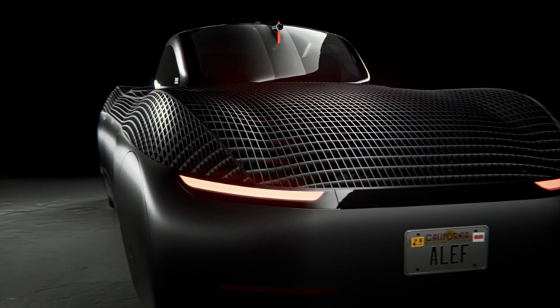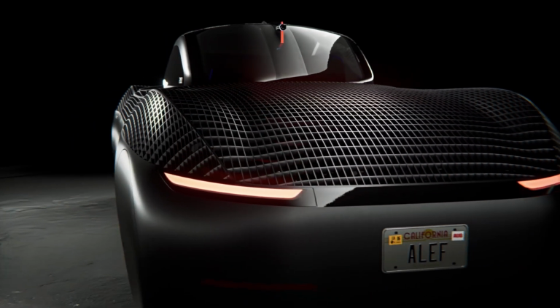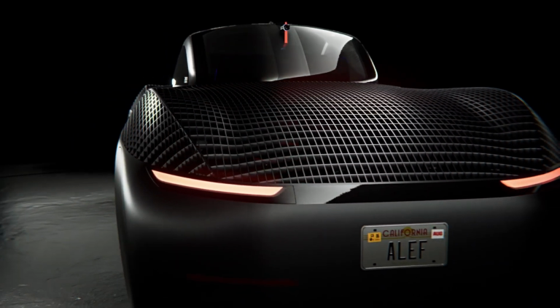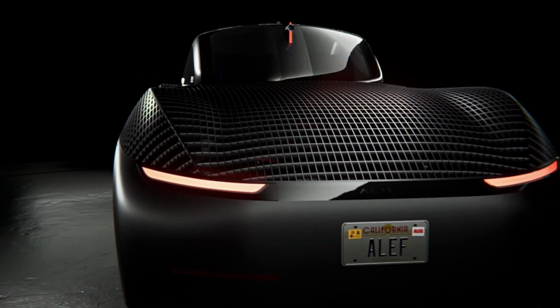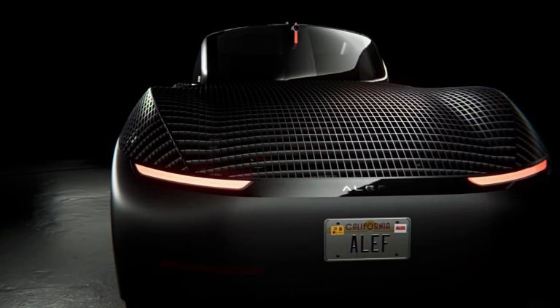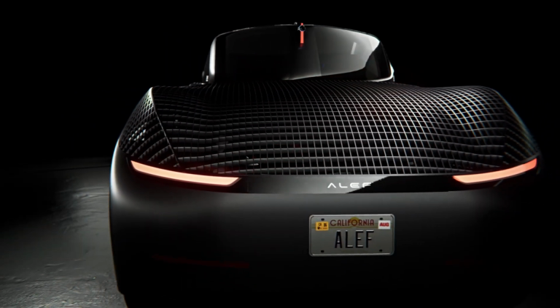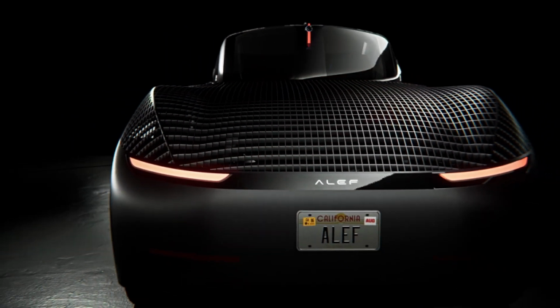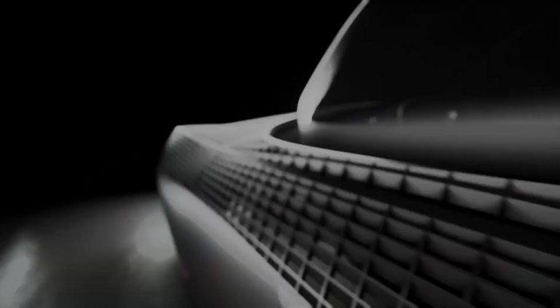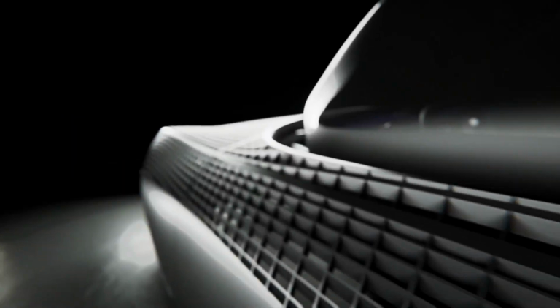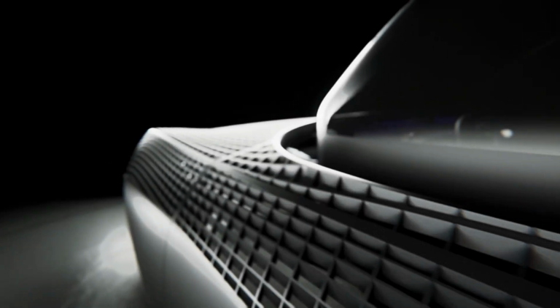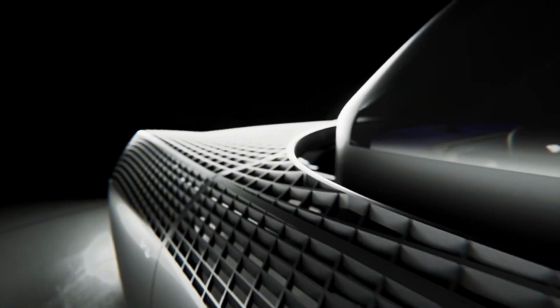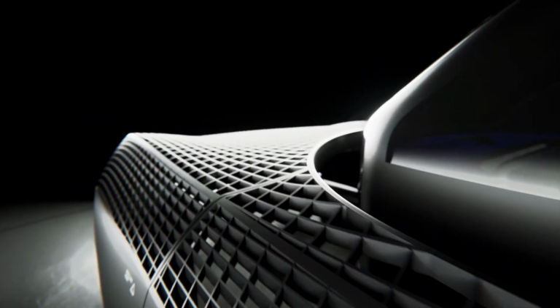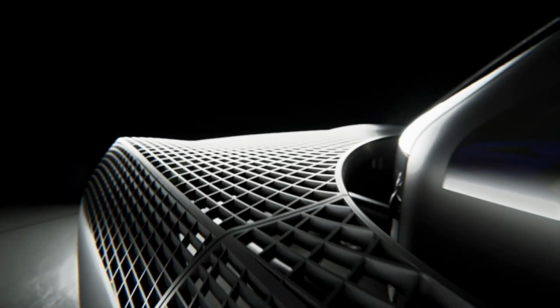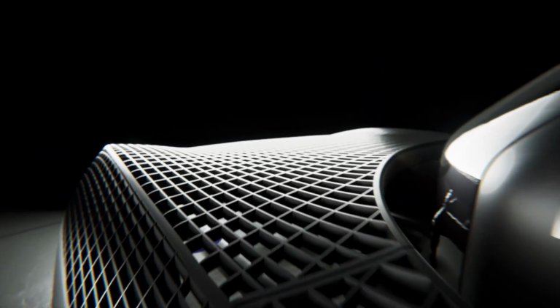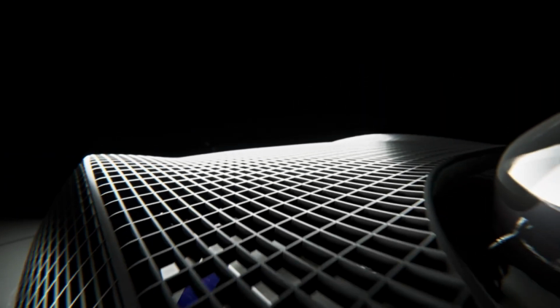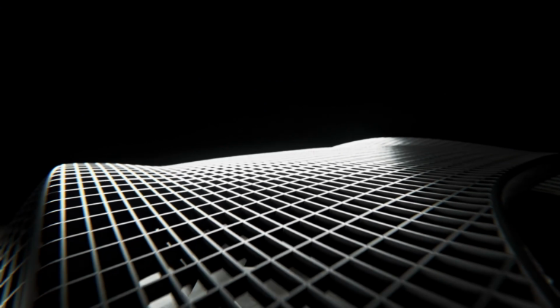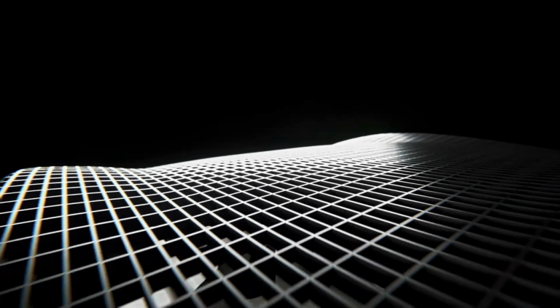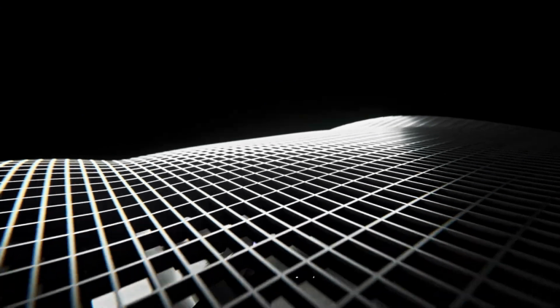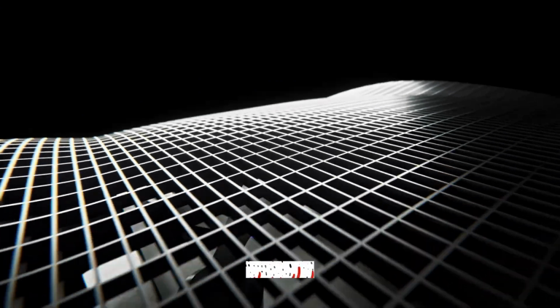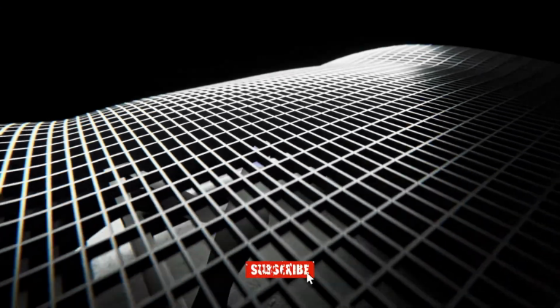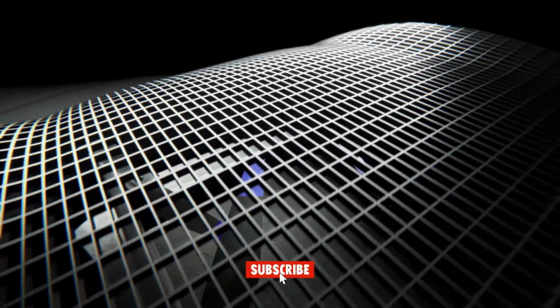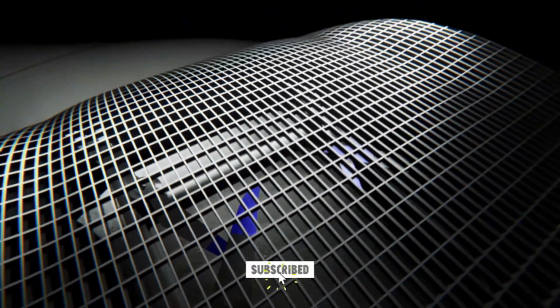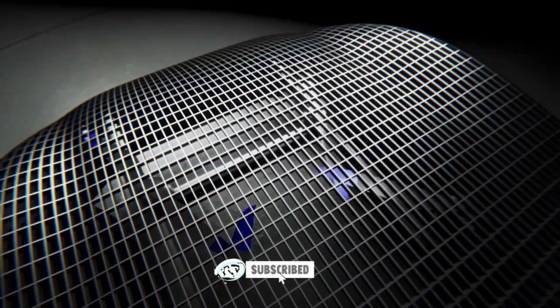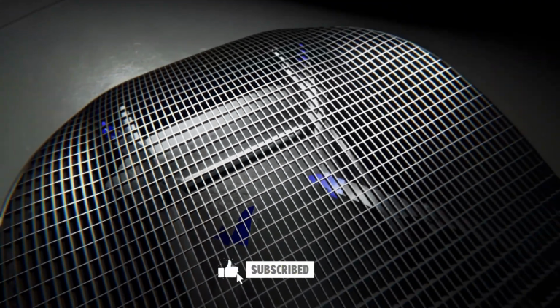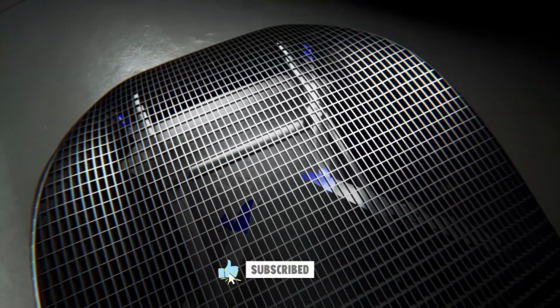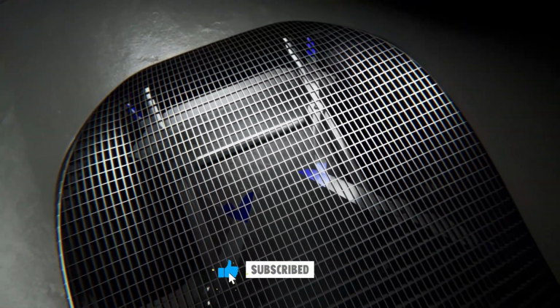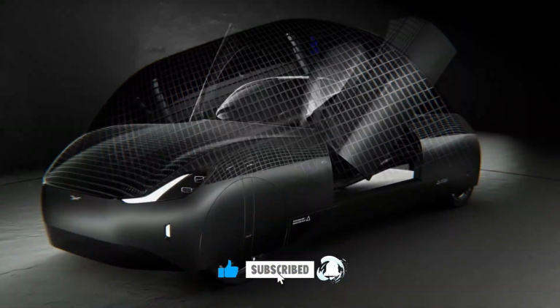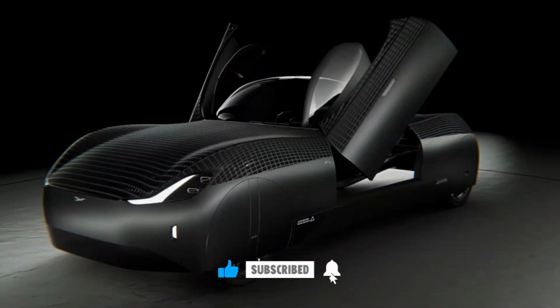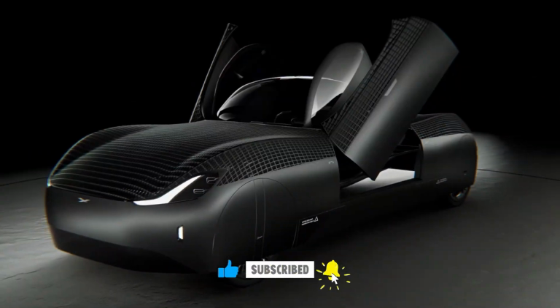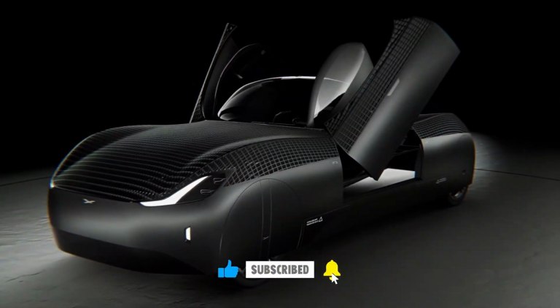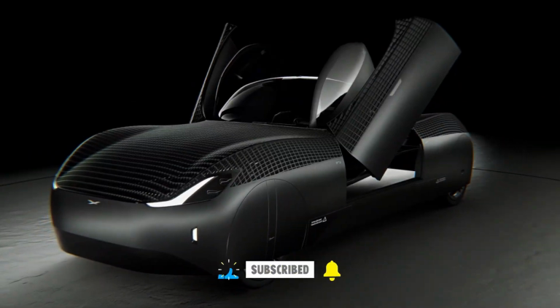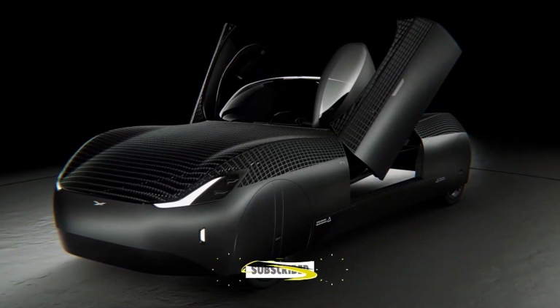The dream of flying cars might finally be leaving the runway. But what do you think? Is this really the future of personal travel, or just another ambitious experiment? Let me know in the comments.